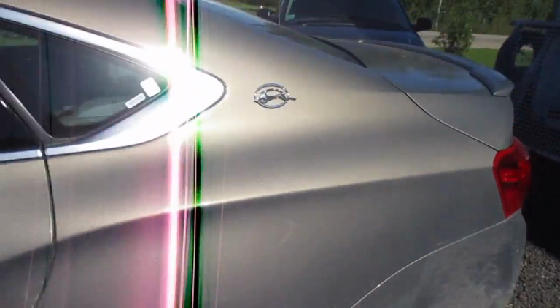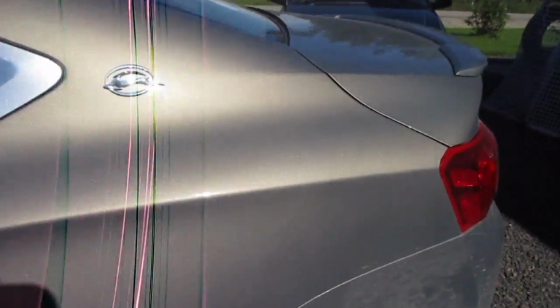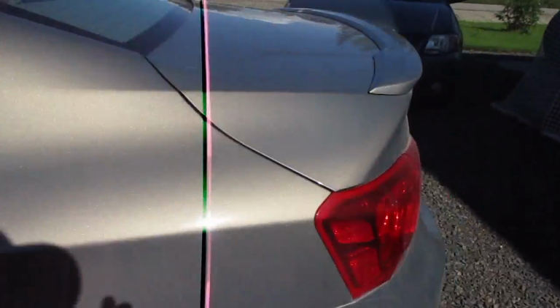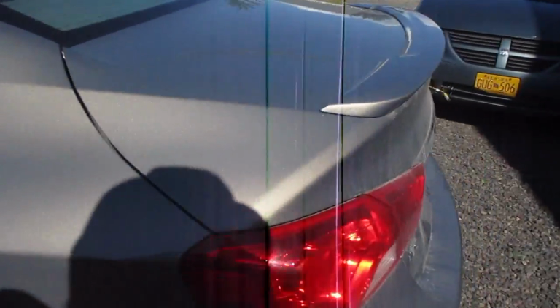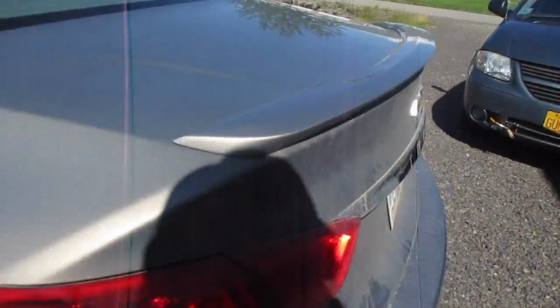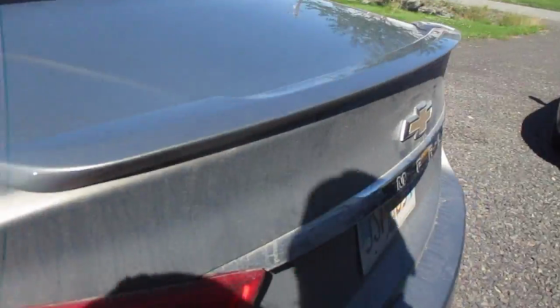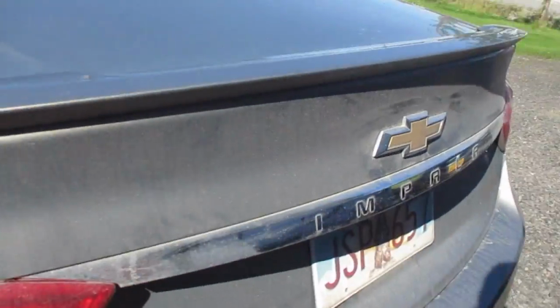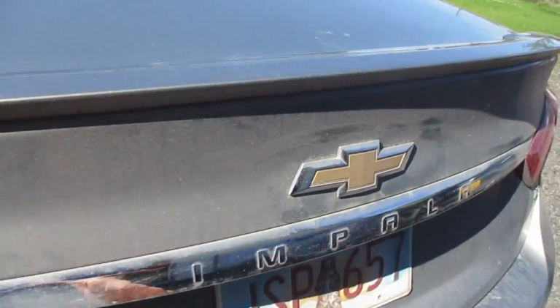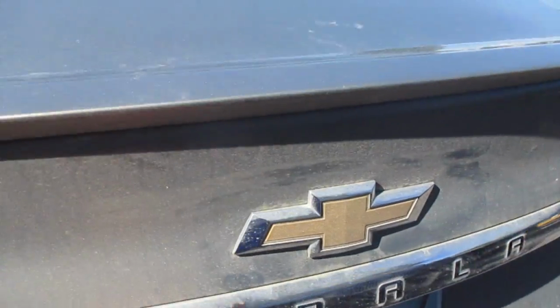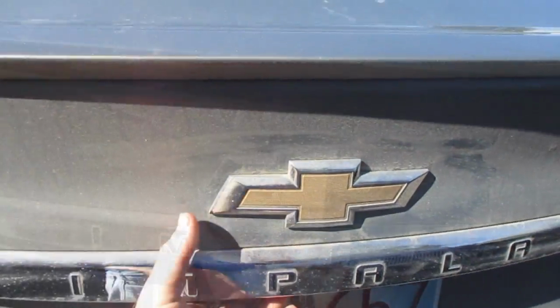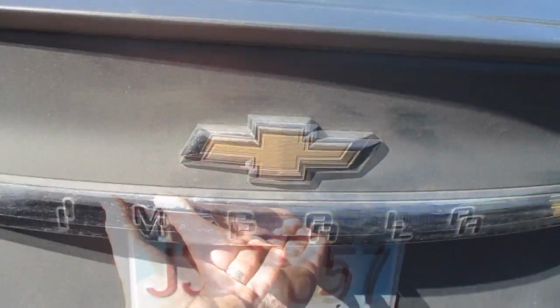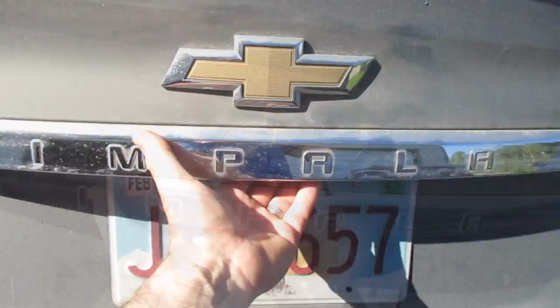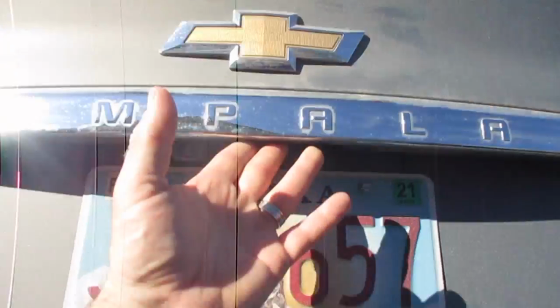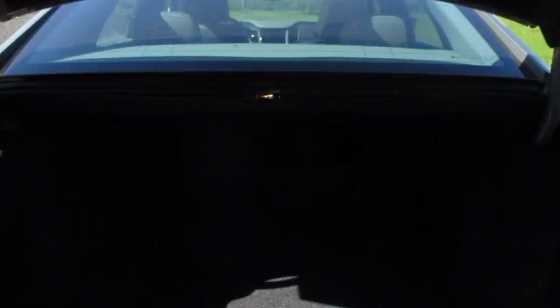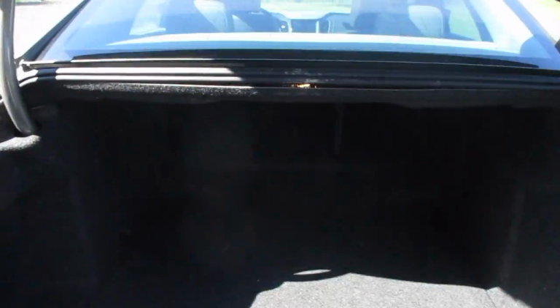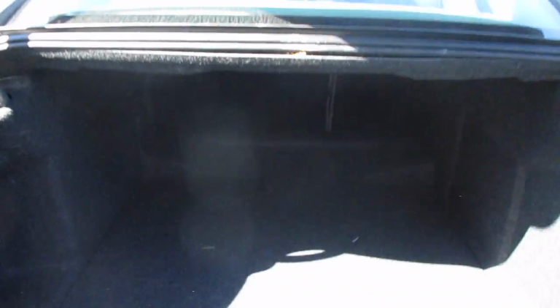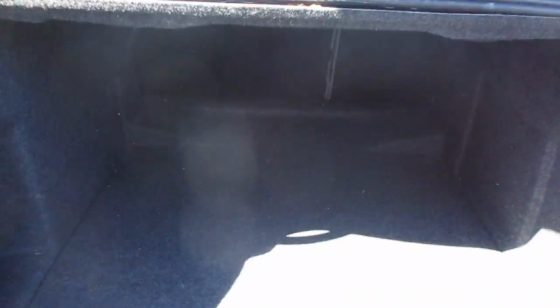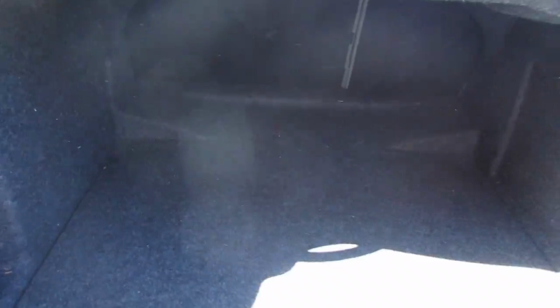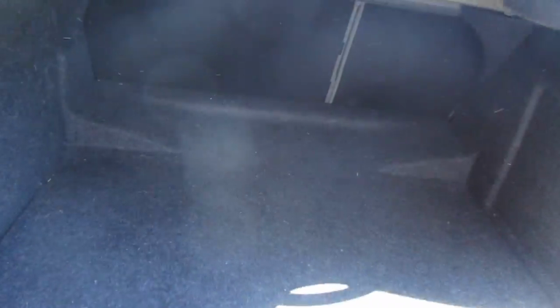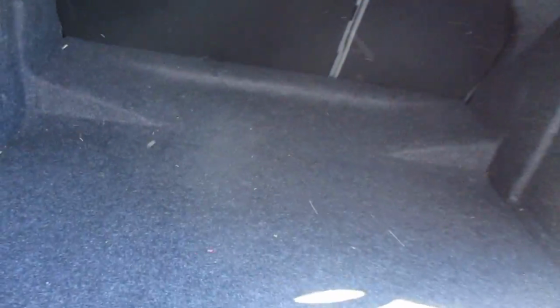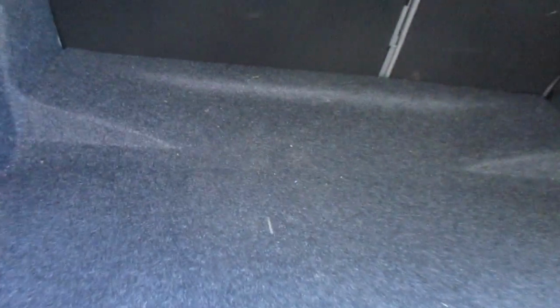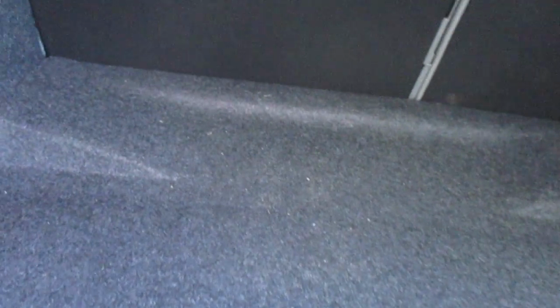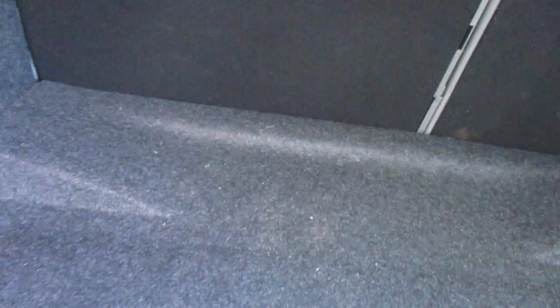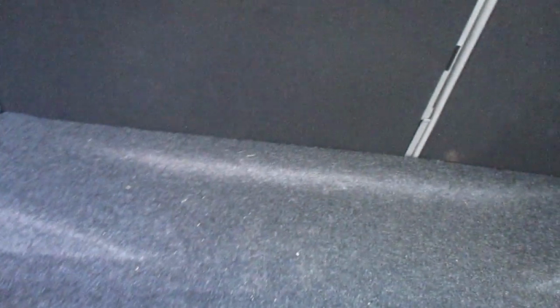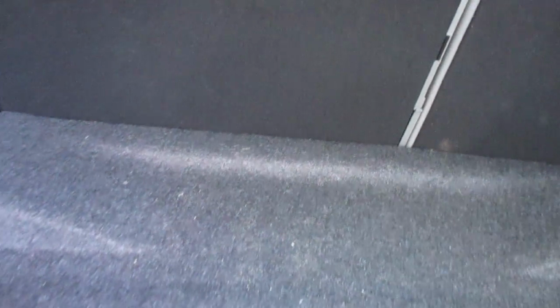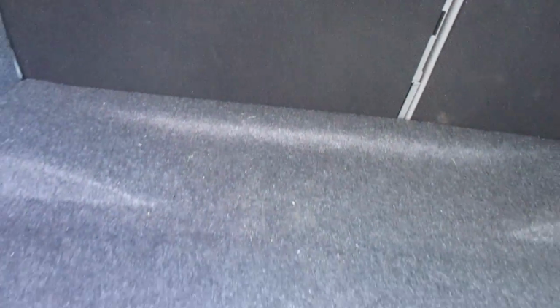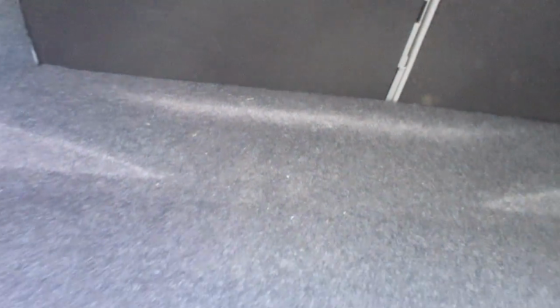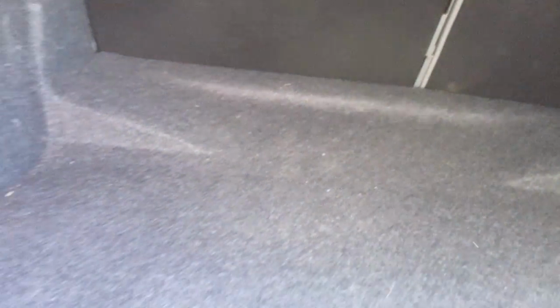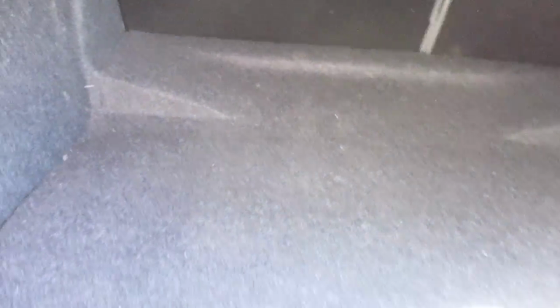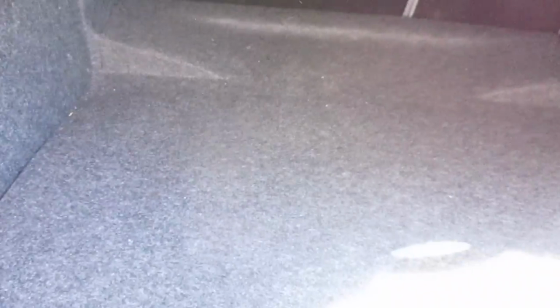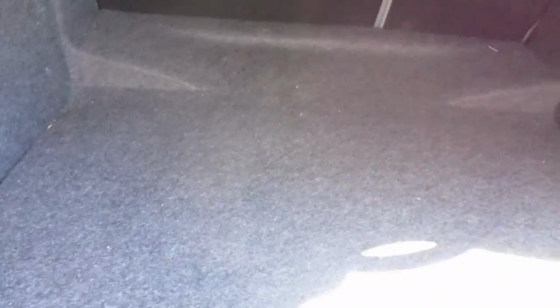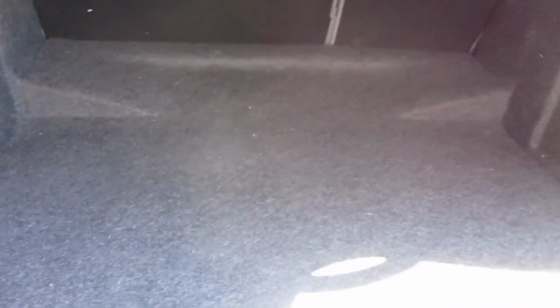We're going to start in the back and work forward, starting at the trunk. The trunk is a nice, deep trunk — it's about 48 inches long and about 40 inches wide.